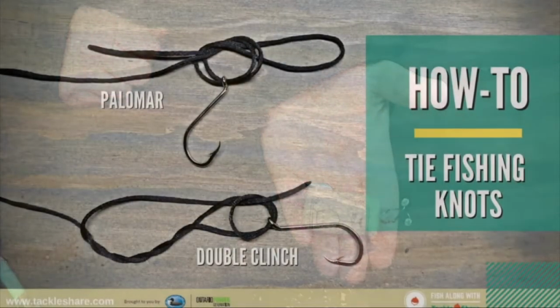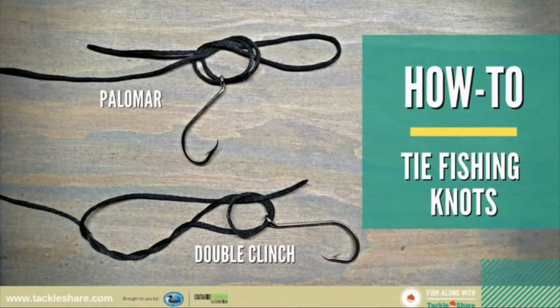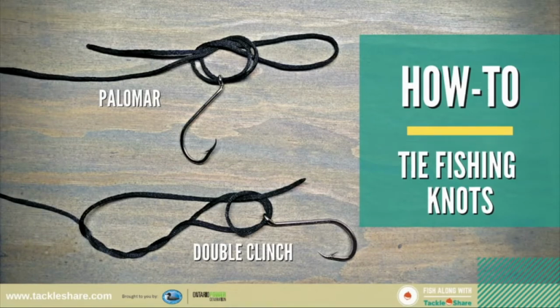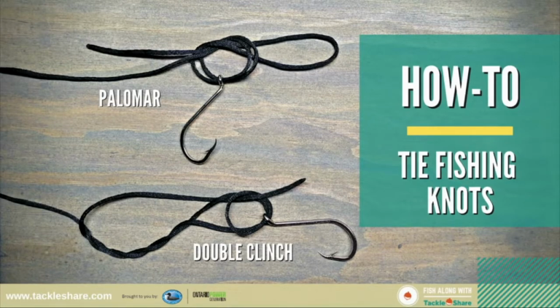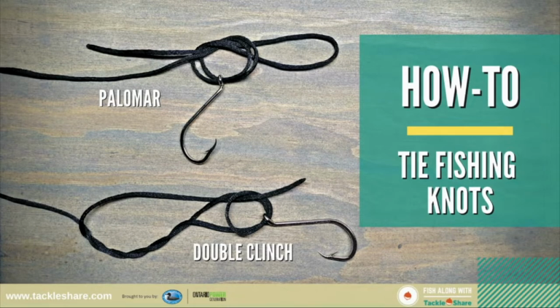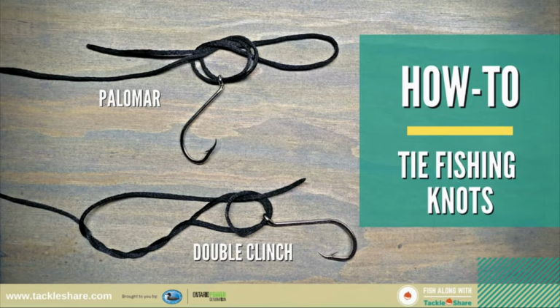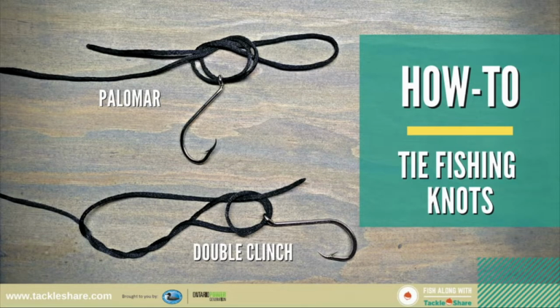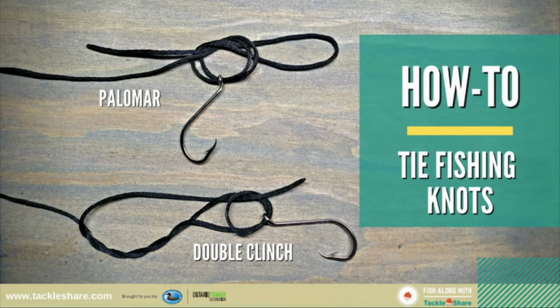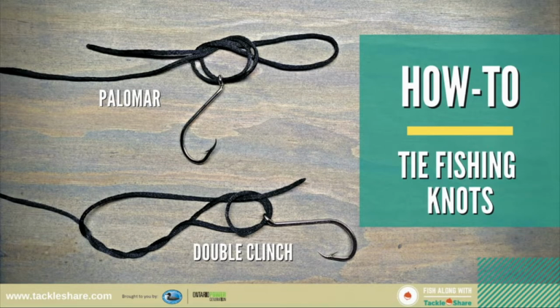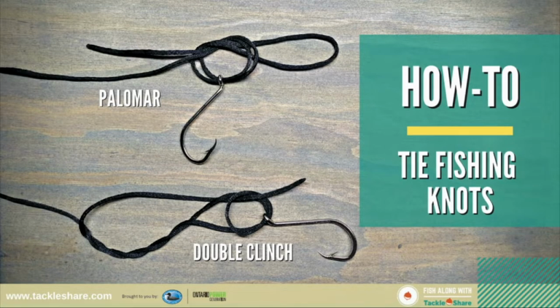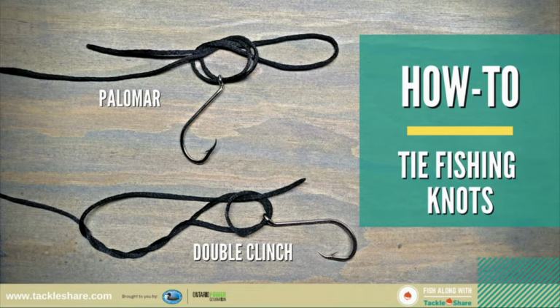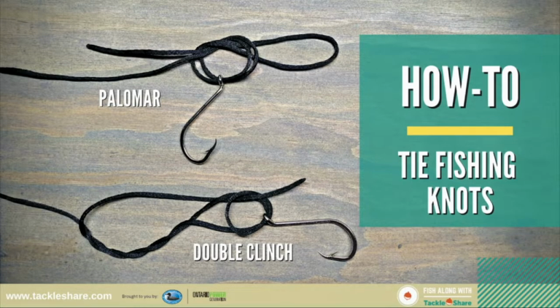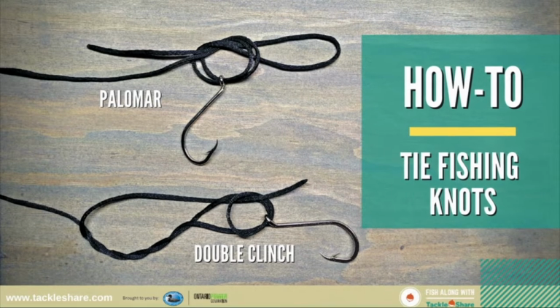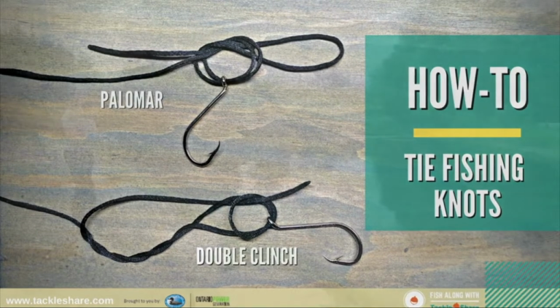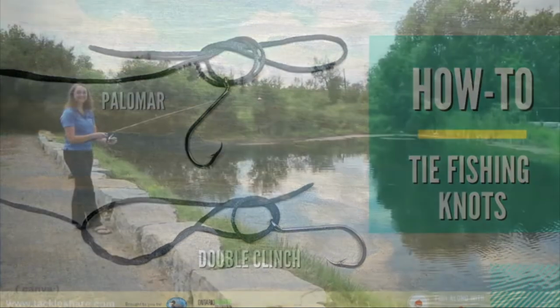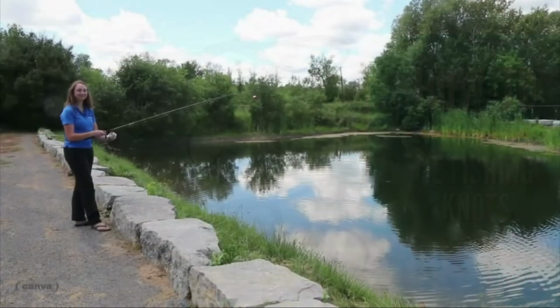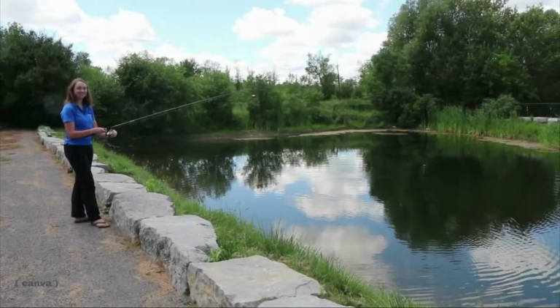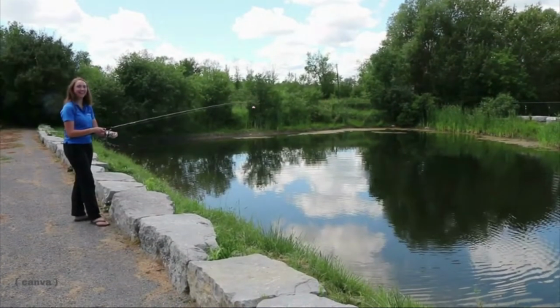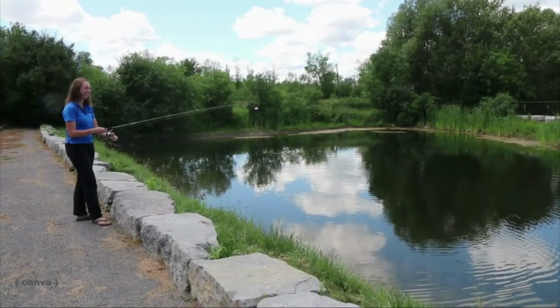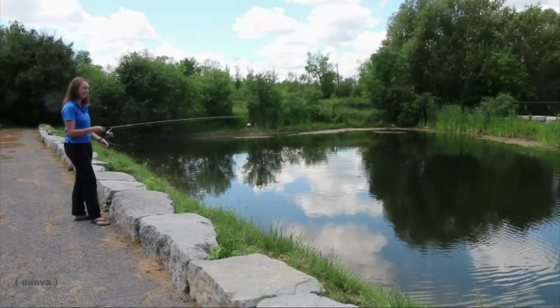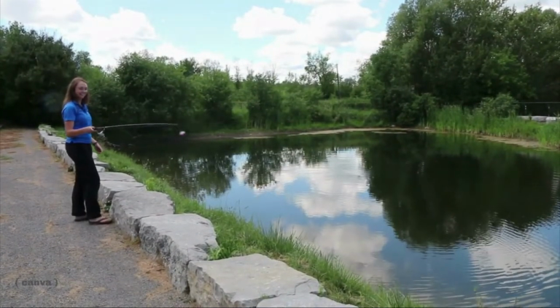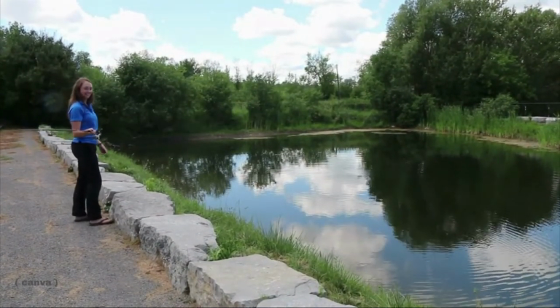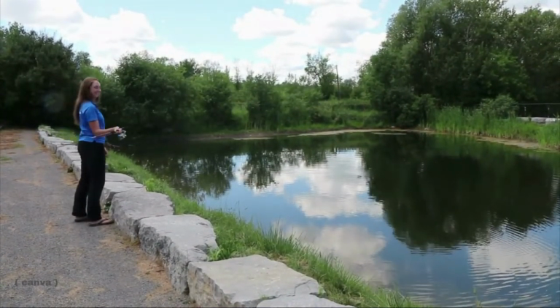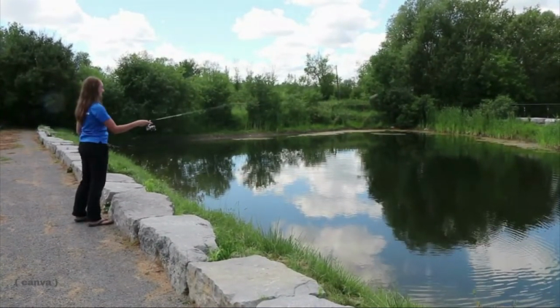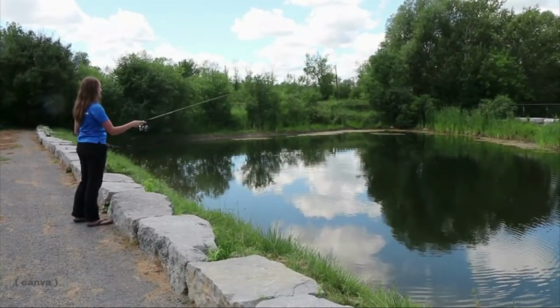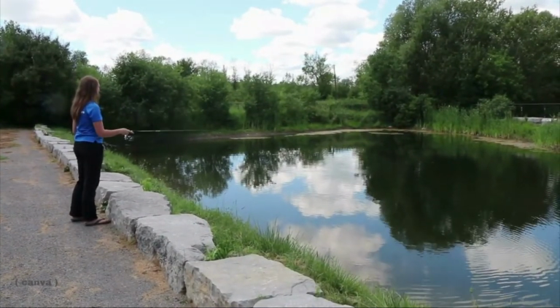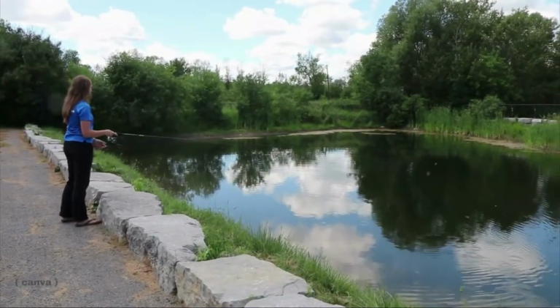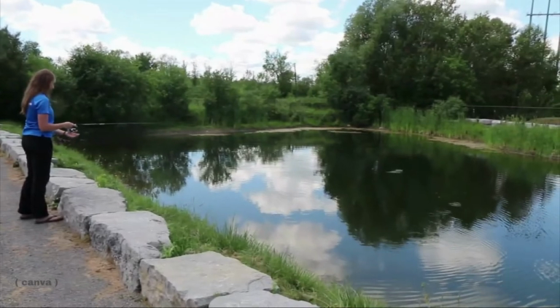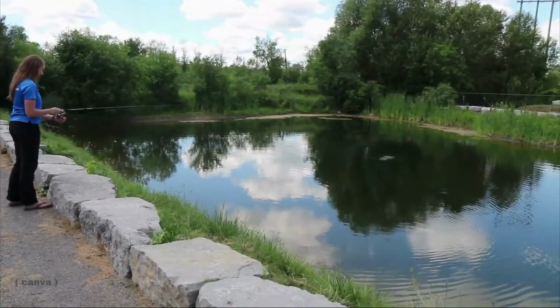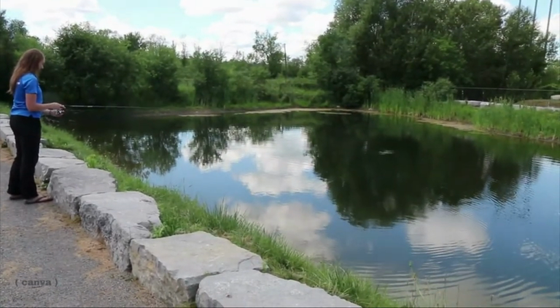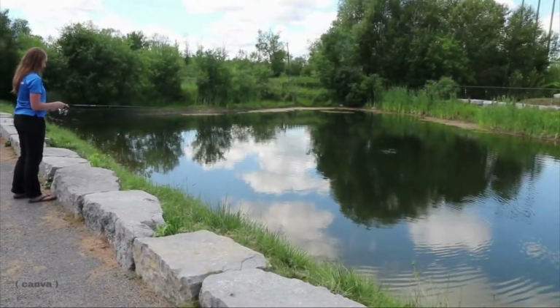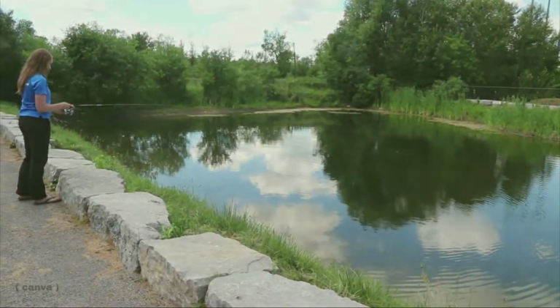Practice the knots you've learned to tie fishing line onto your lure. Rig it up using monofilament or braided line, a moderate action or medium powered rod, and a bait caster or spin cast reel.